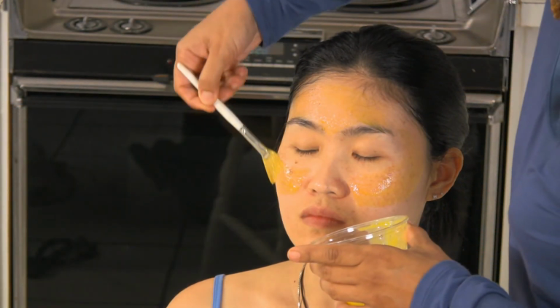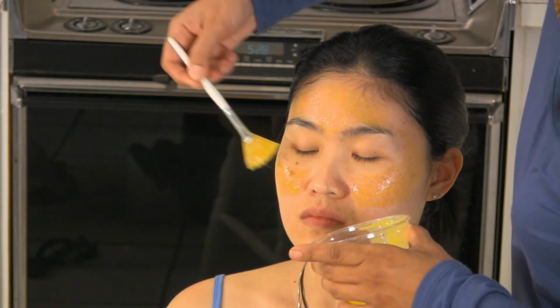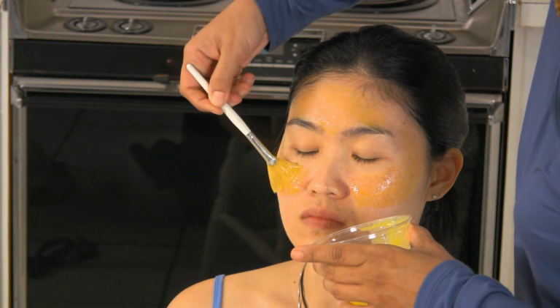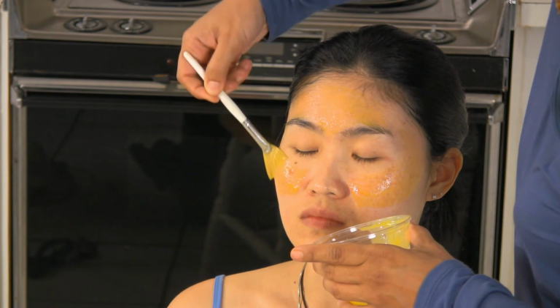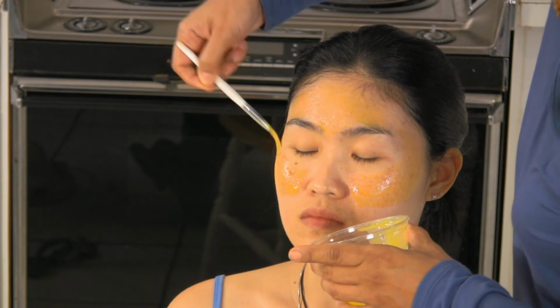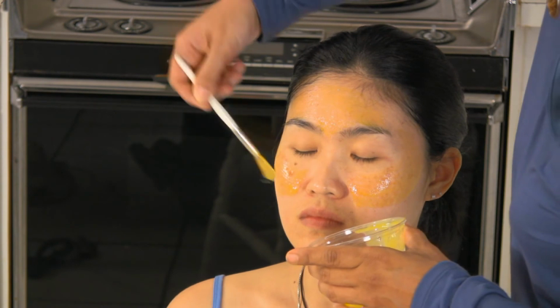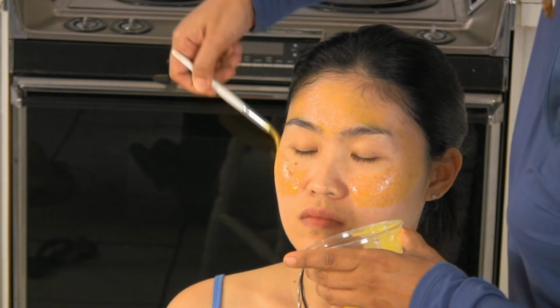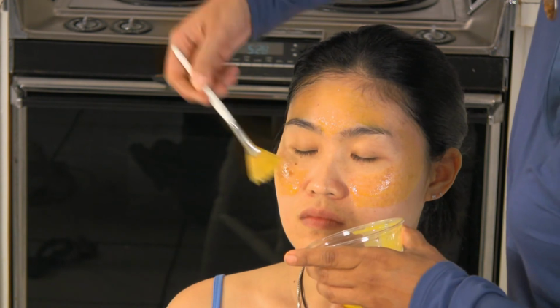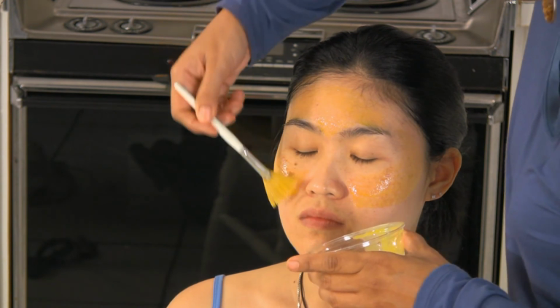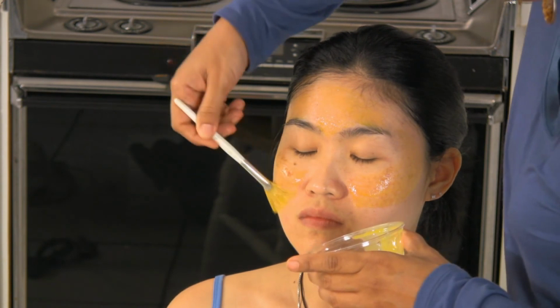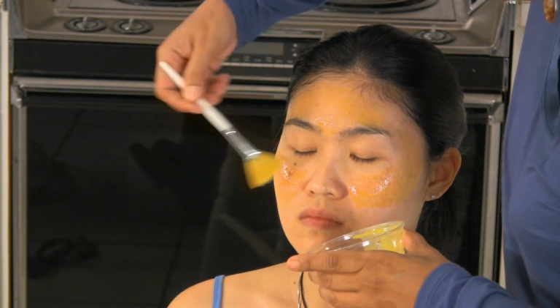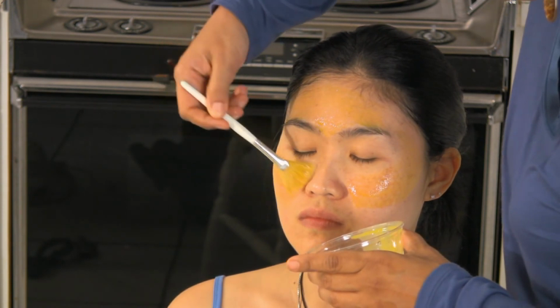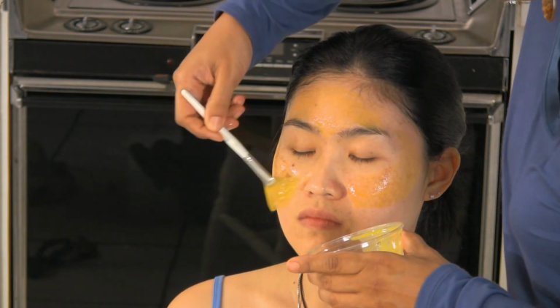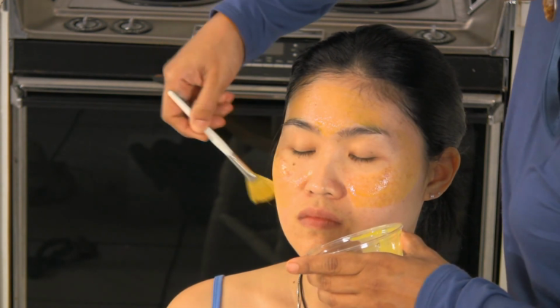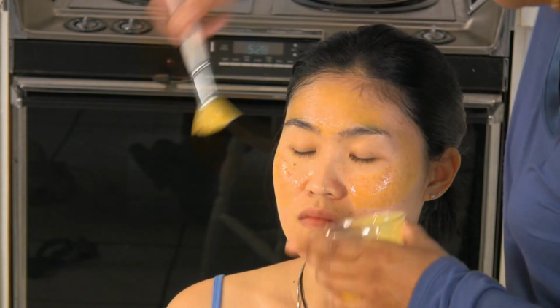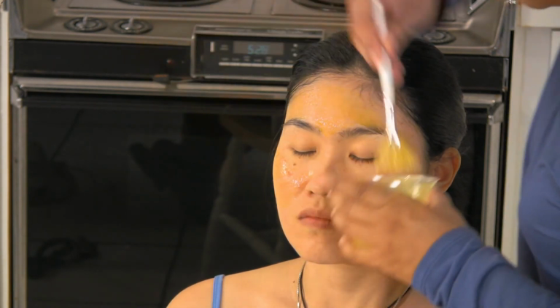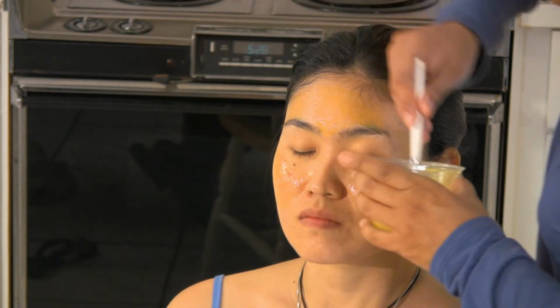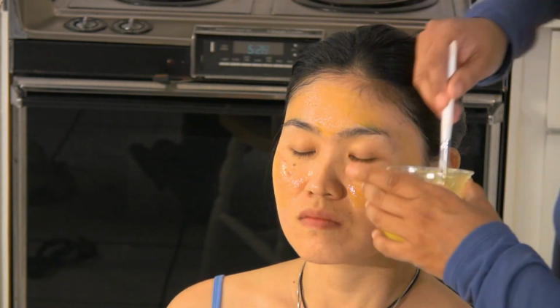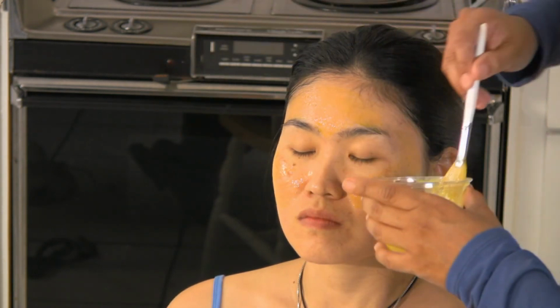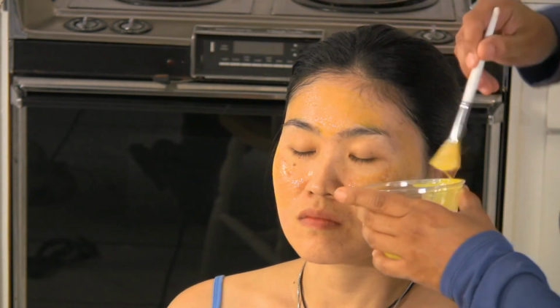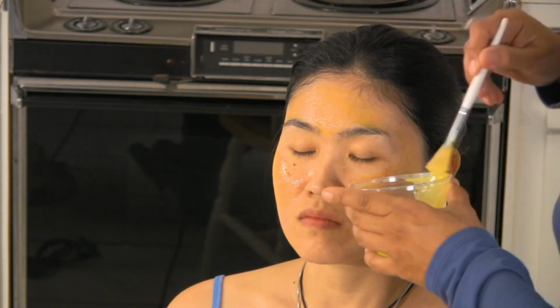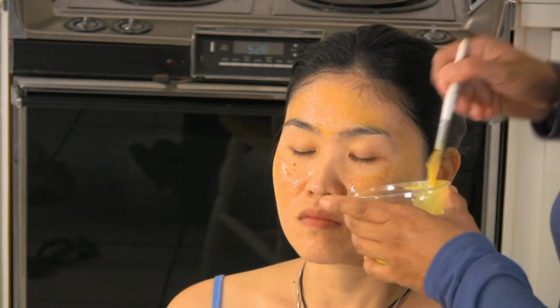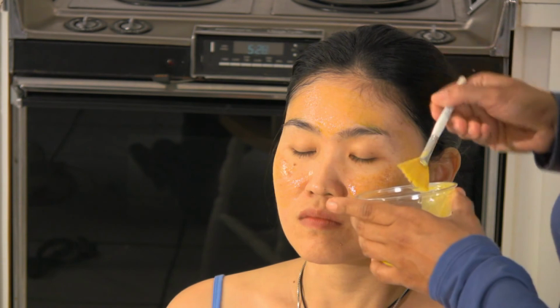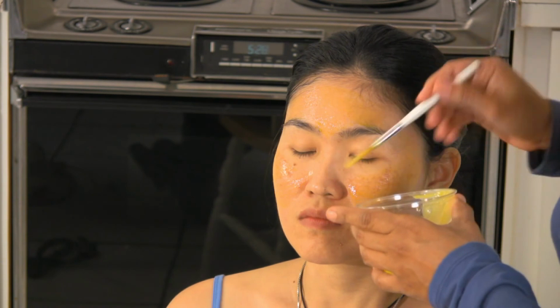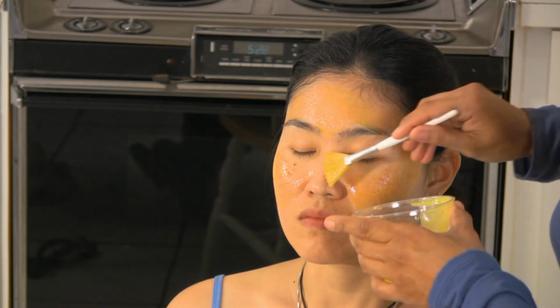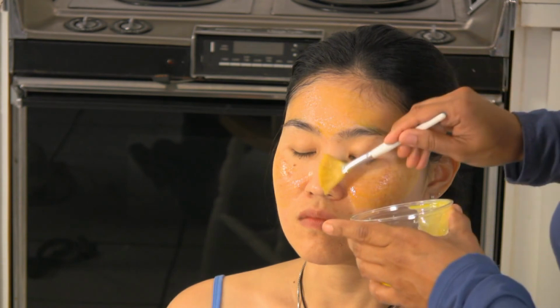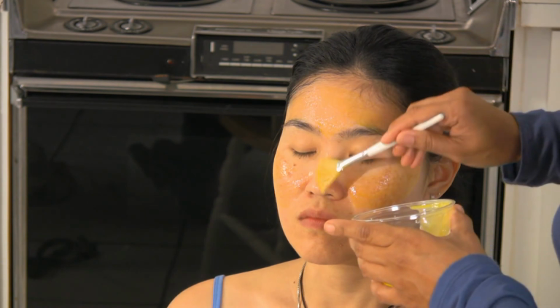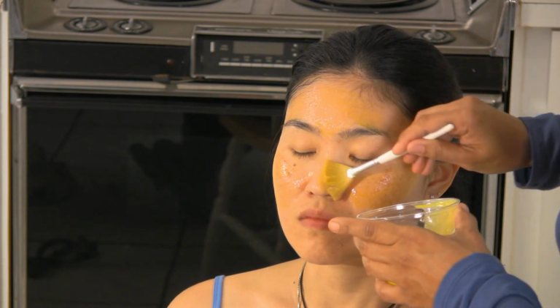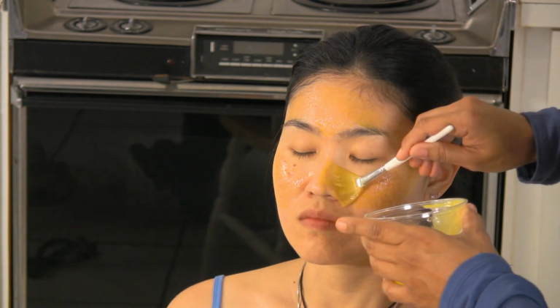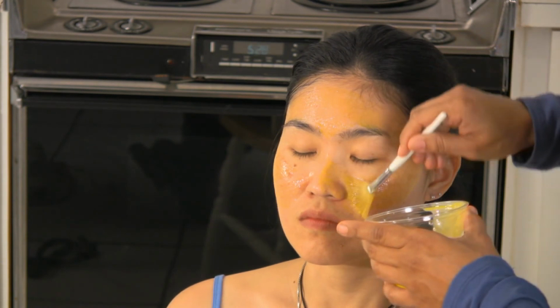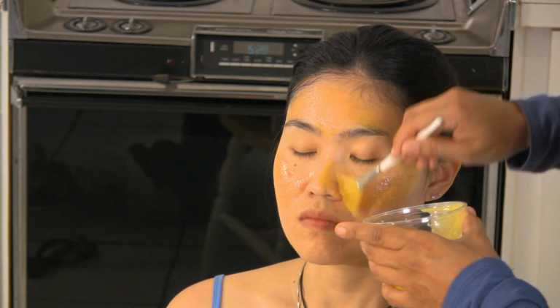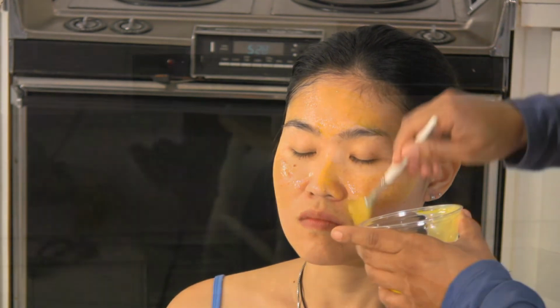The vitamin A found within the egg yolk helps with the scarring on the skin. When you're done, rinse with warm water and pat your face dry.